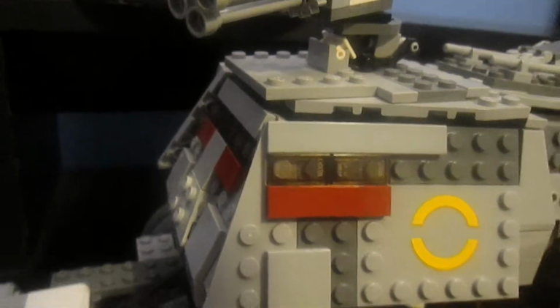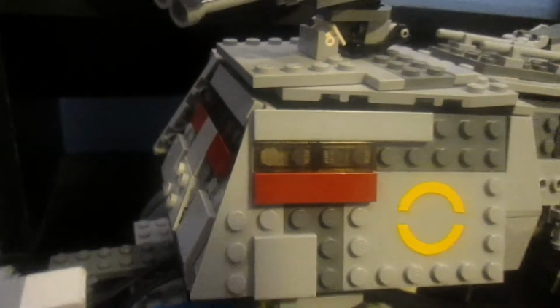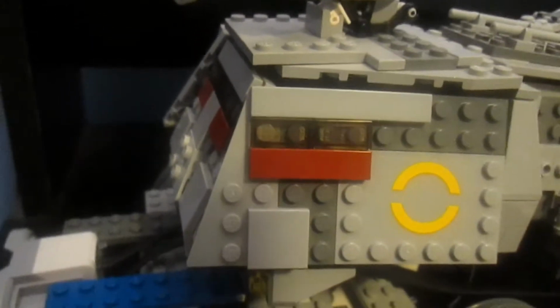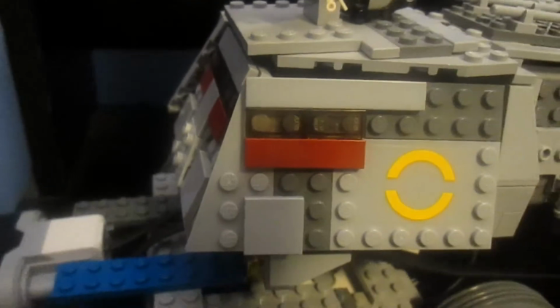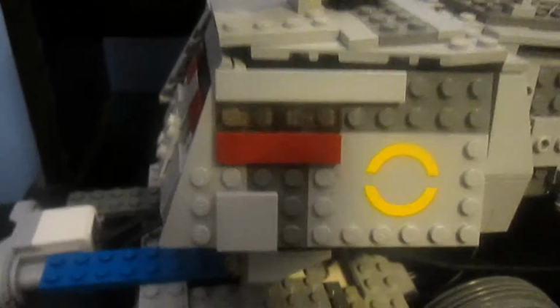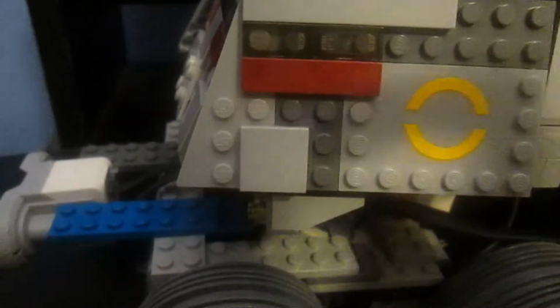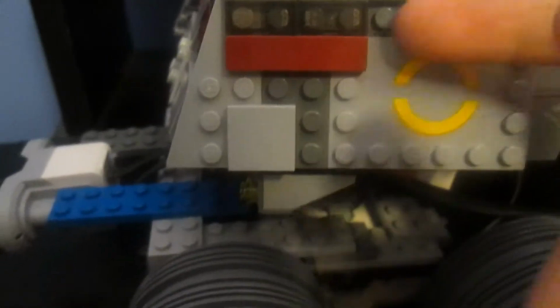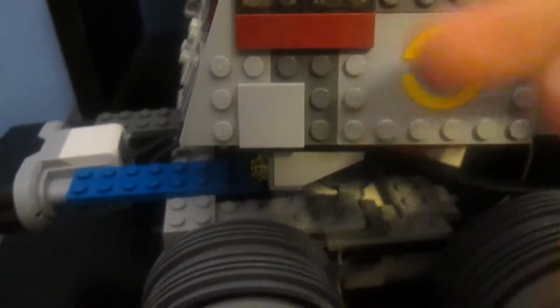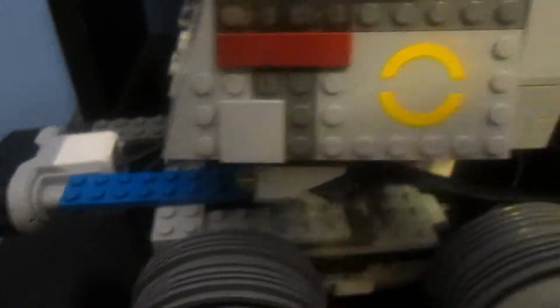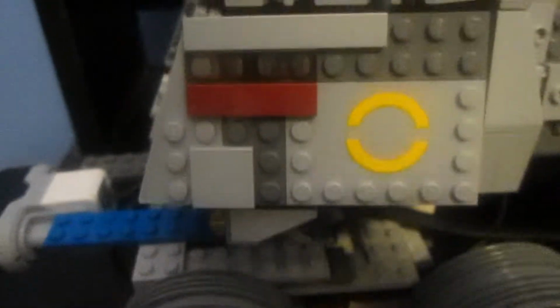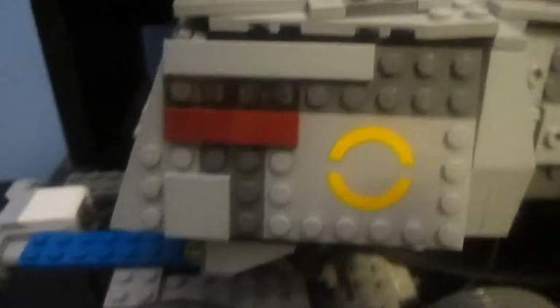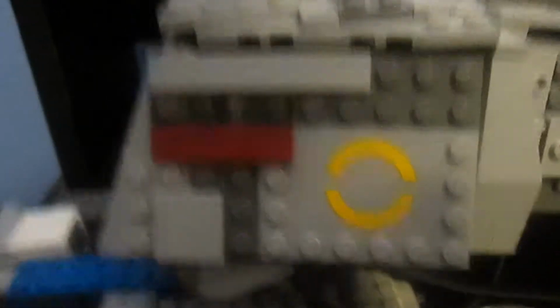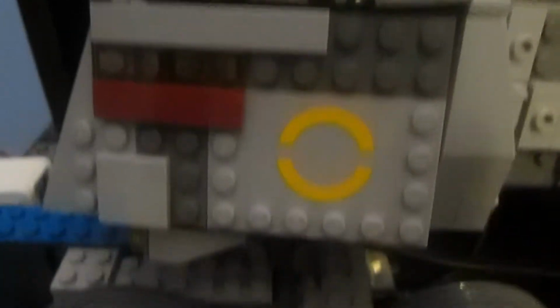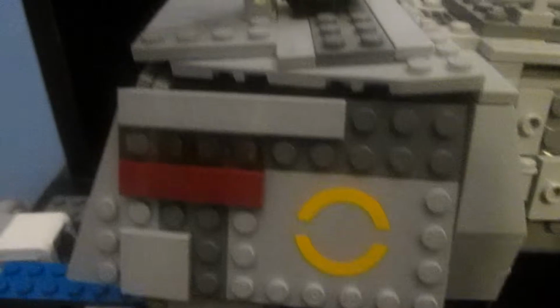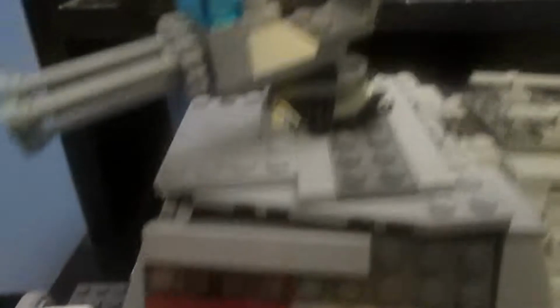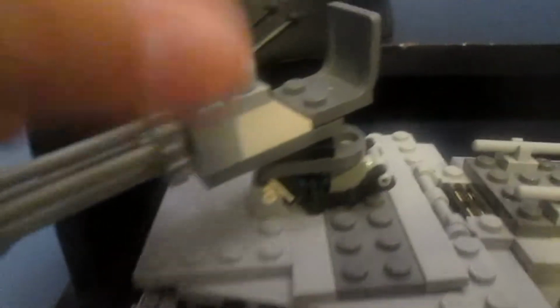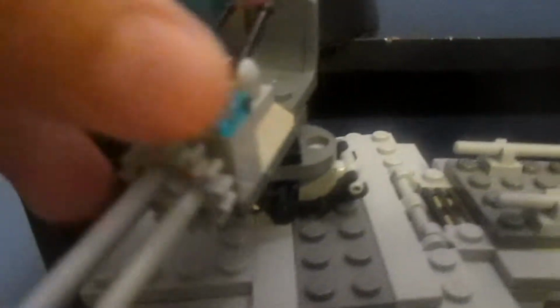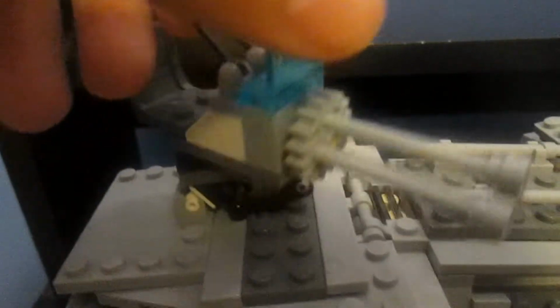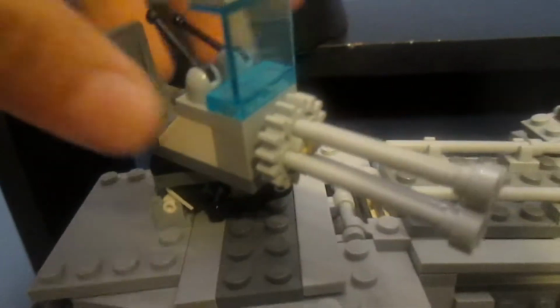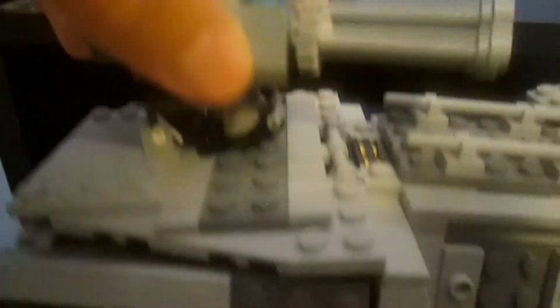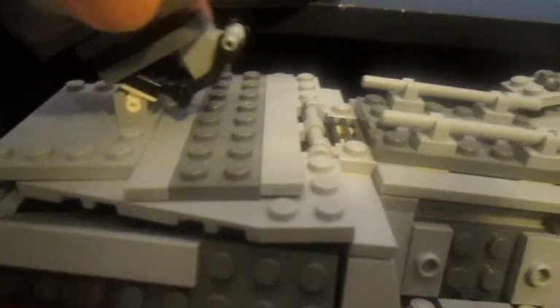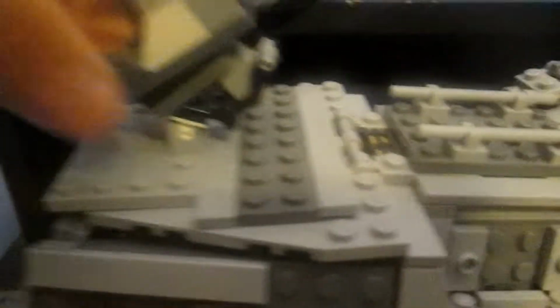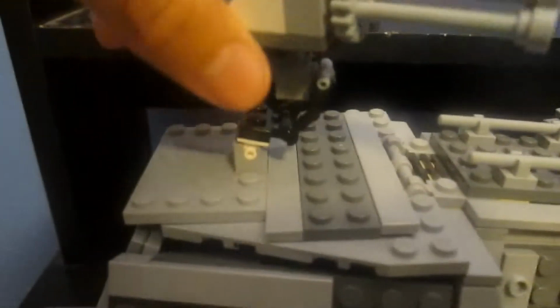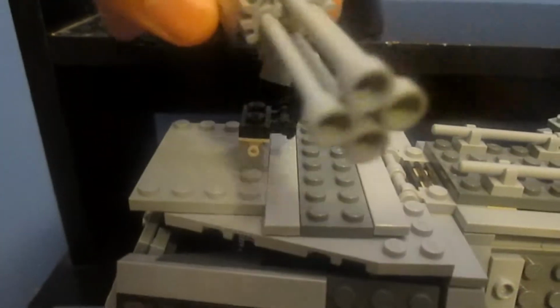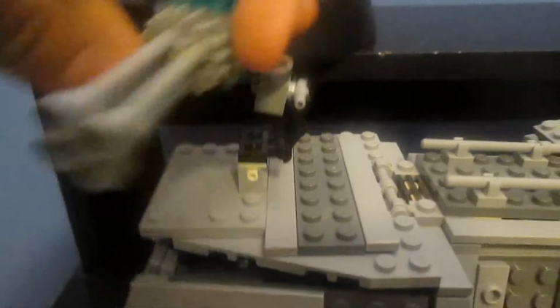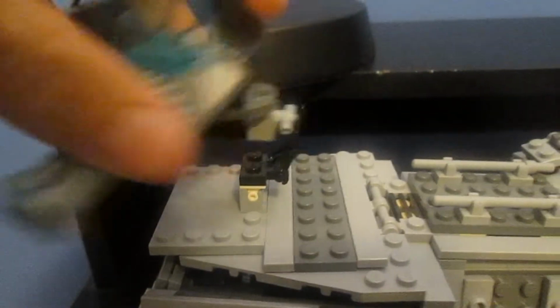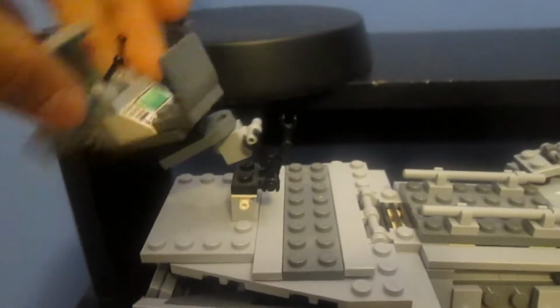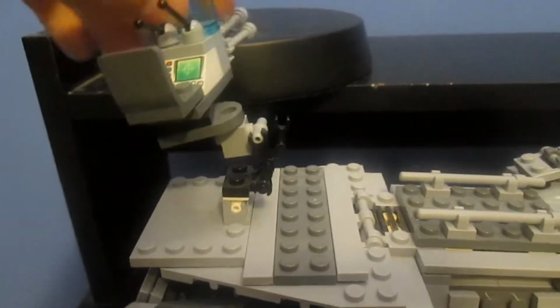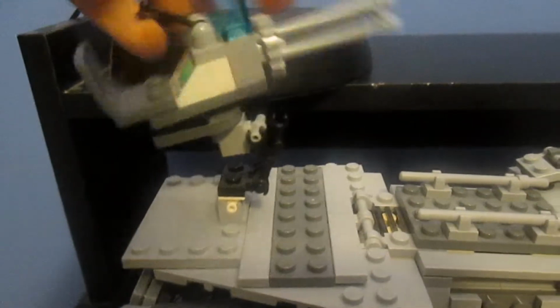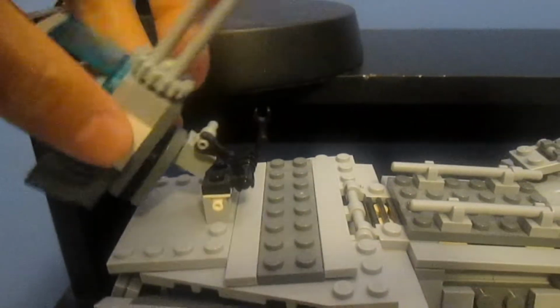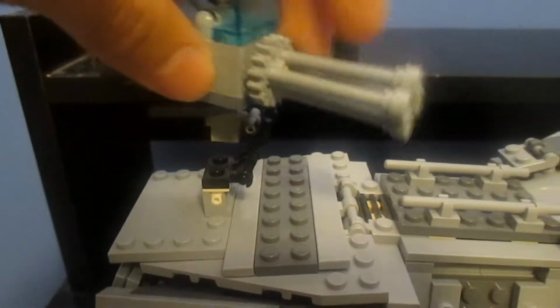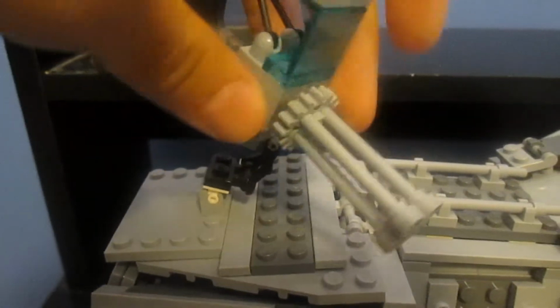Alright, so on the back here, I didn't make any changes to the inside of the cockpit. However, I did make a change to the turret on the top. I made it a lot better, and it can now move in a 360 motion, as well as move up and look down.